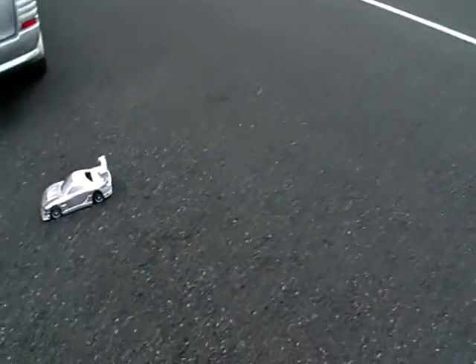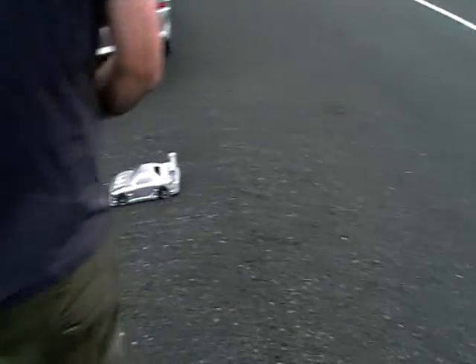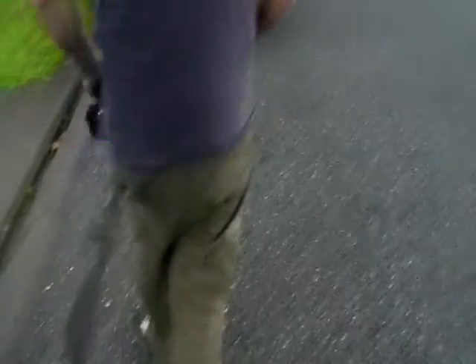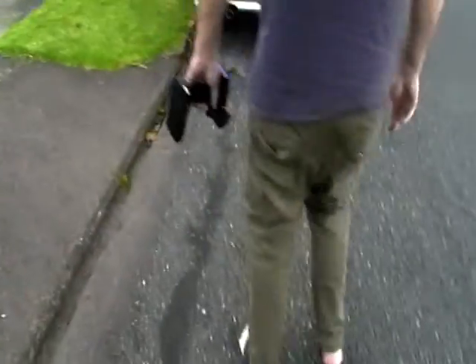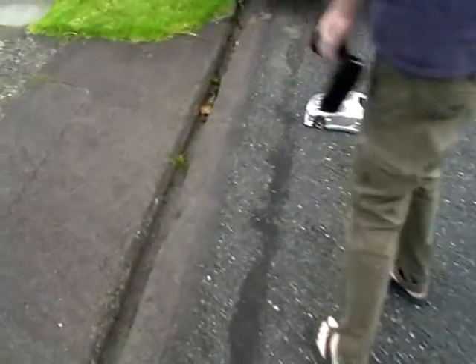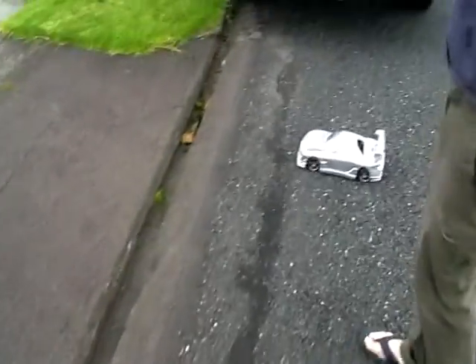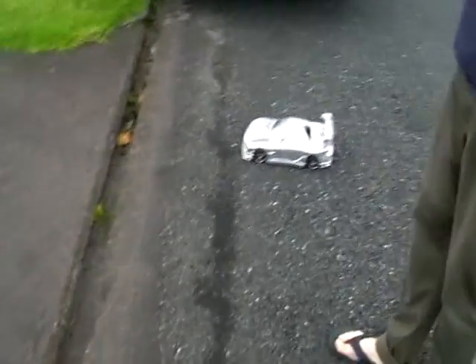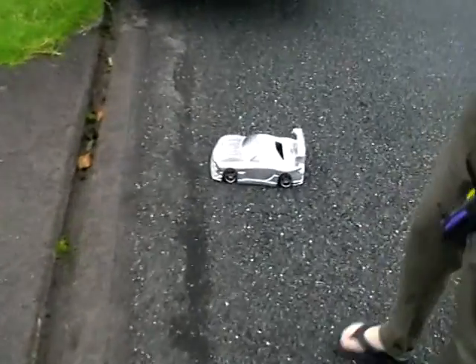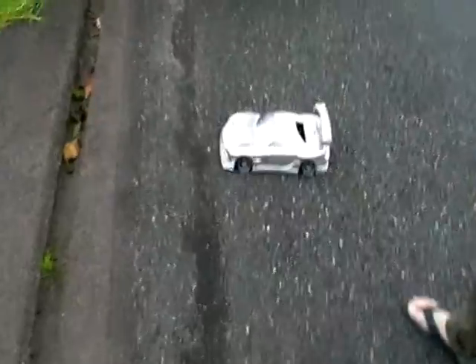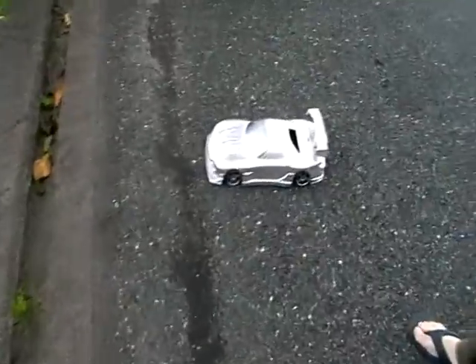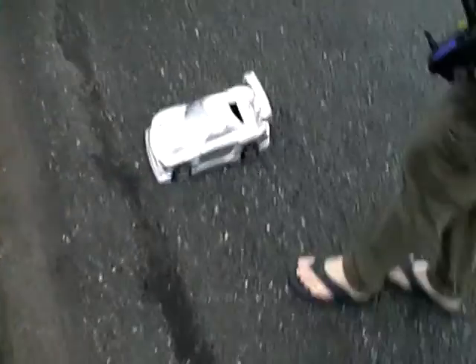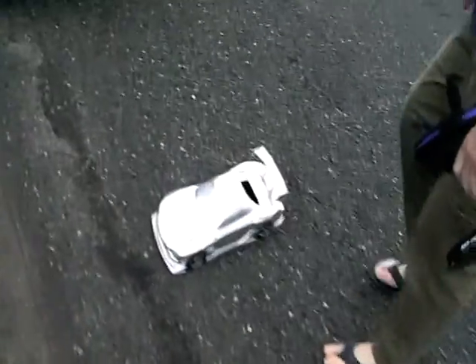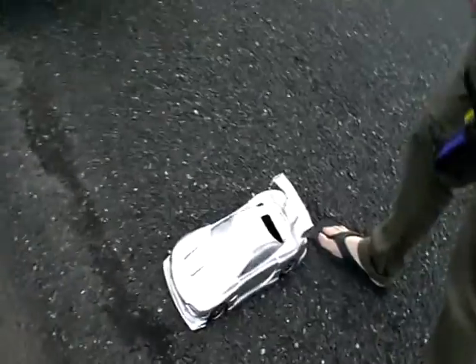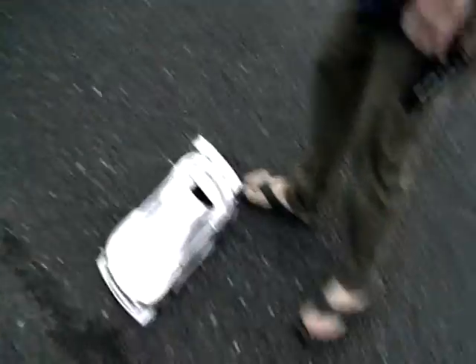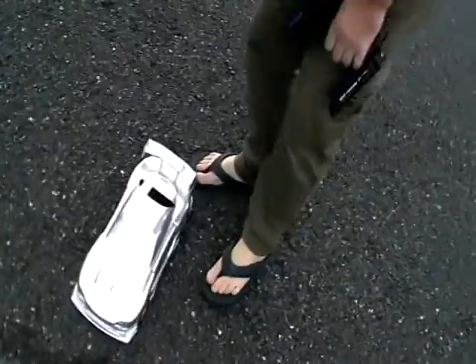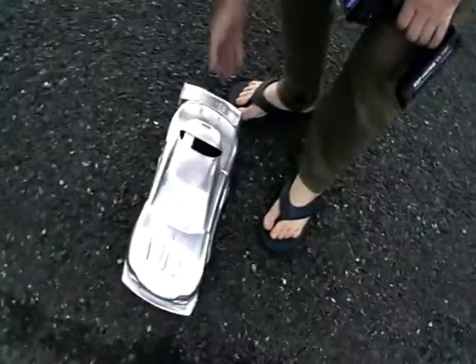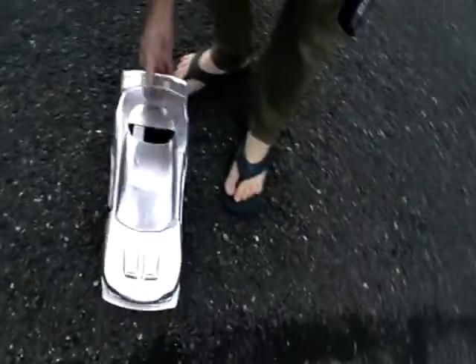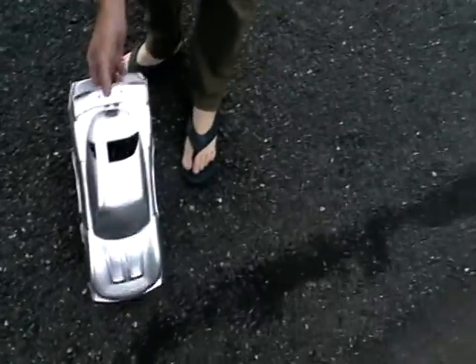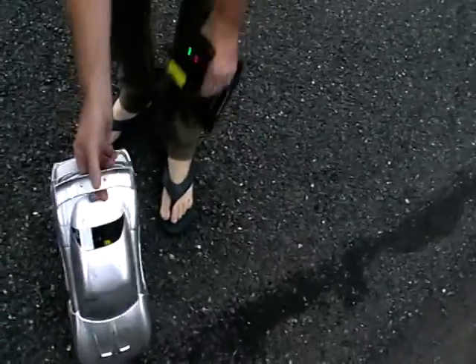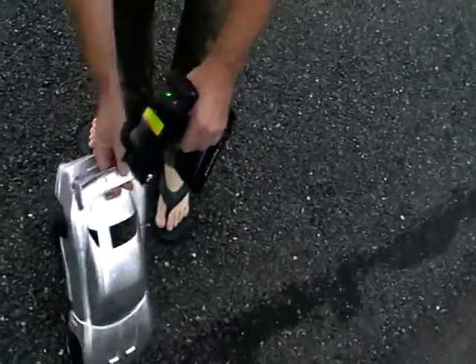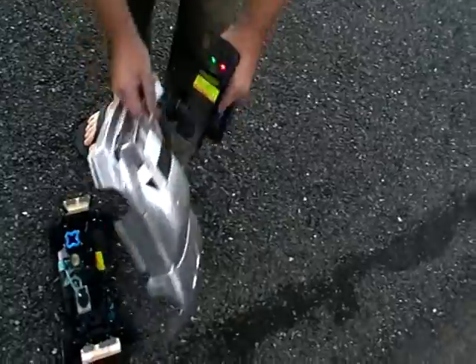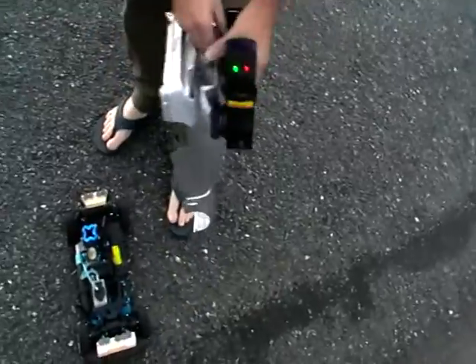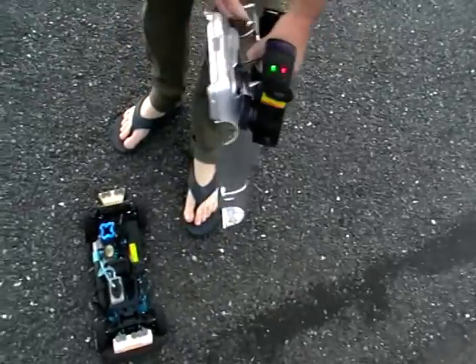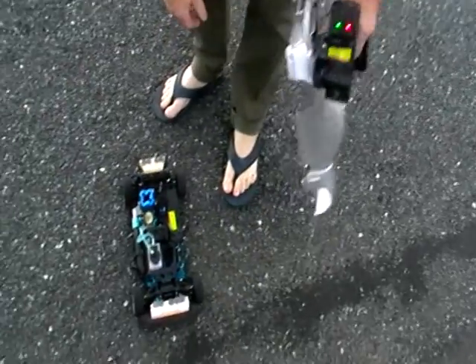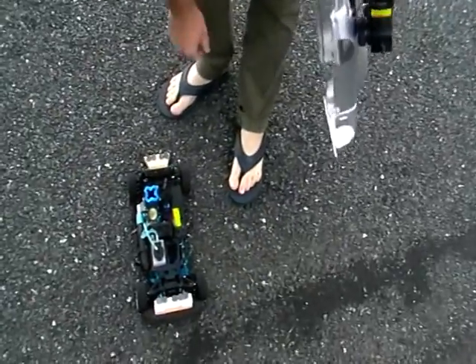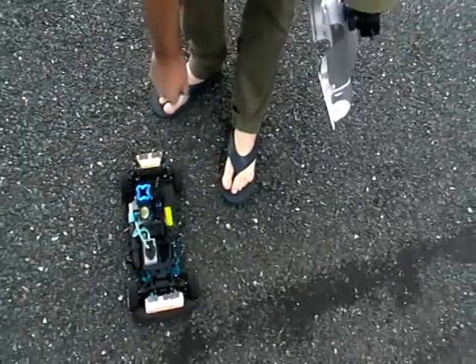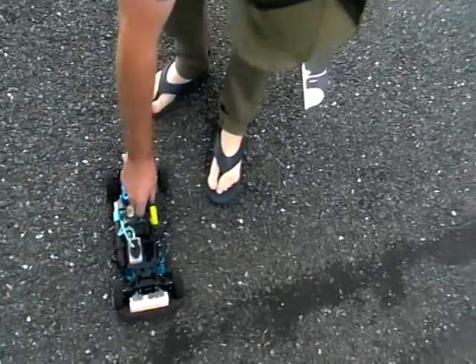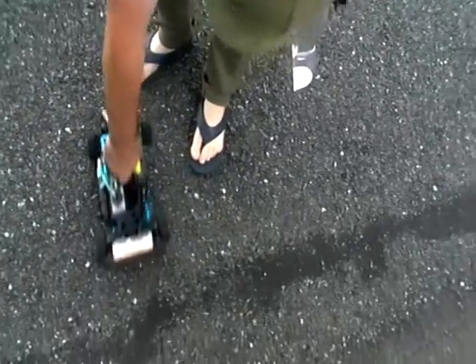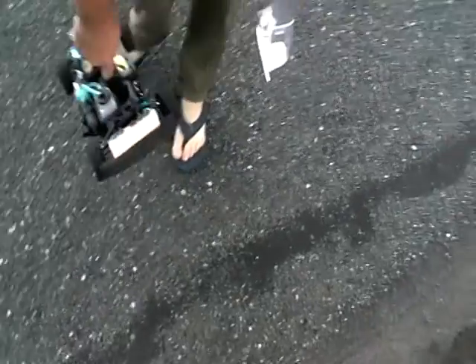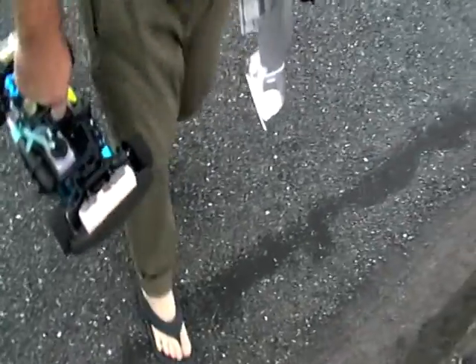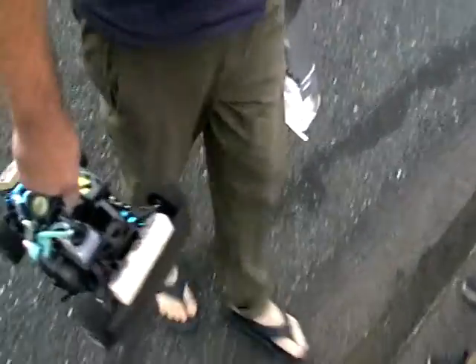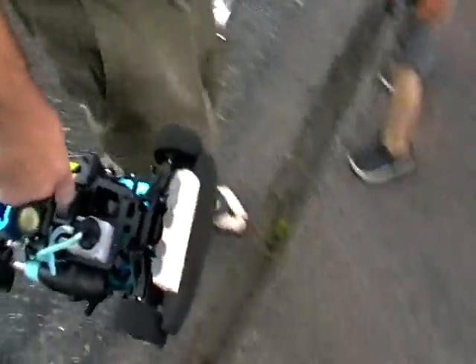Cut out — bugger. Probably out of gas. We'll do another video of this. It's good for the engine then.